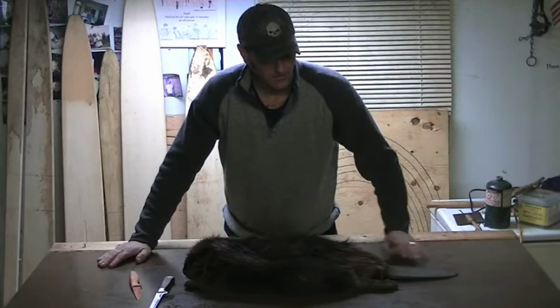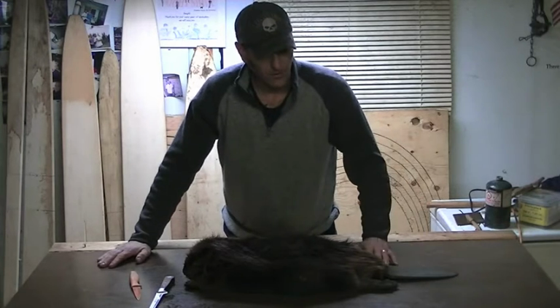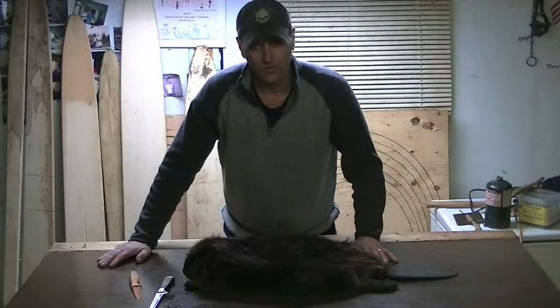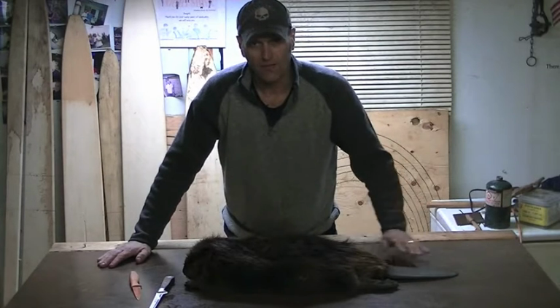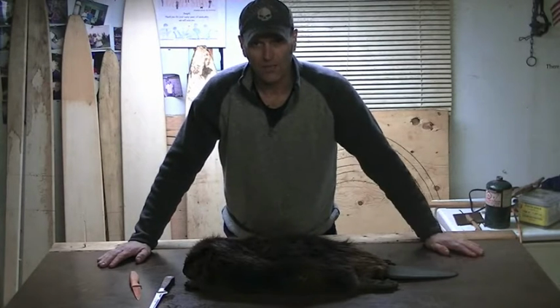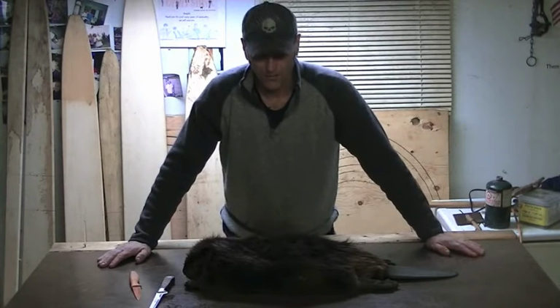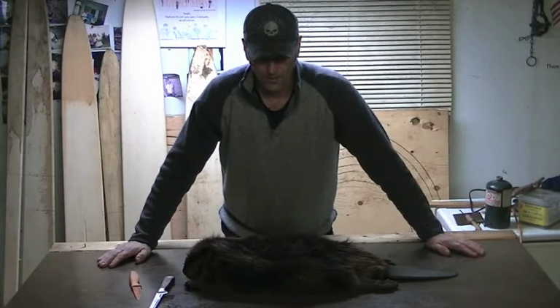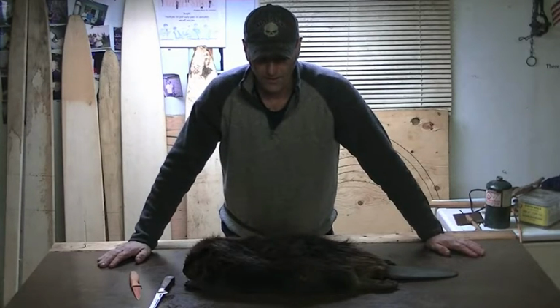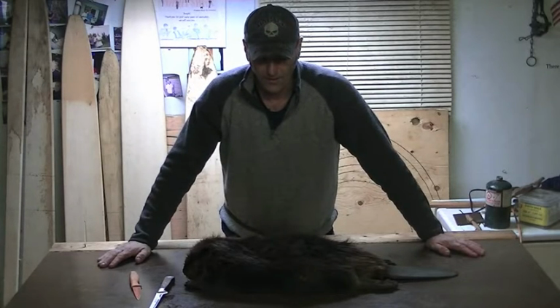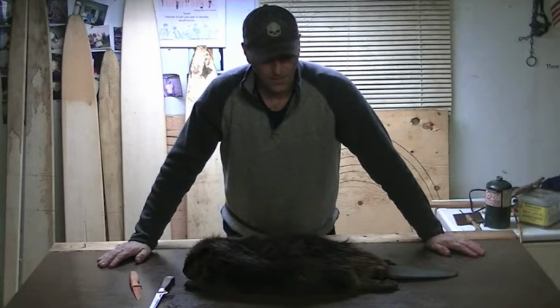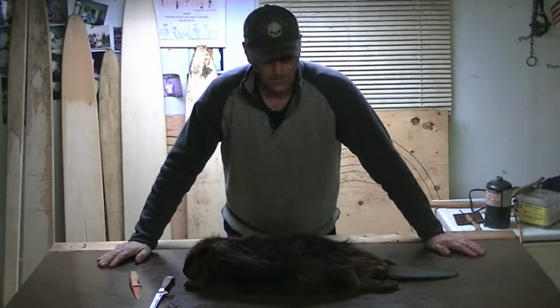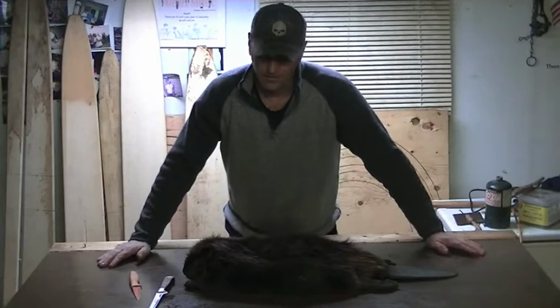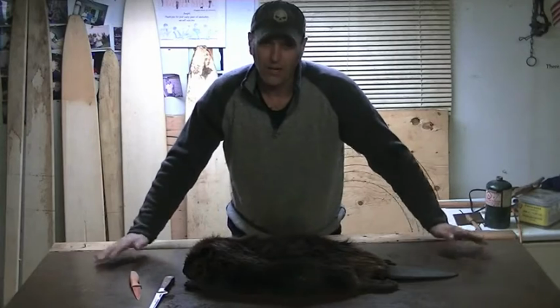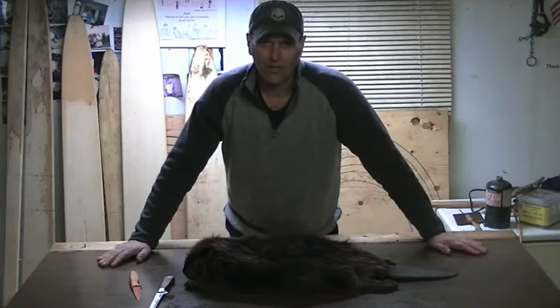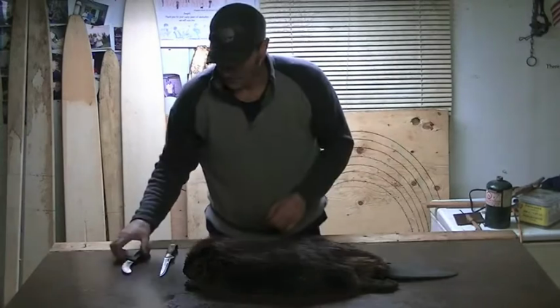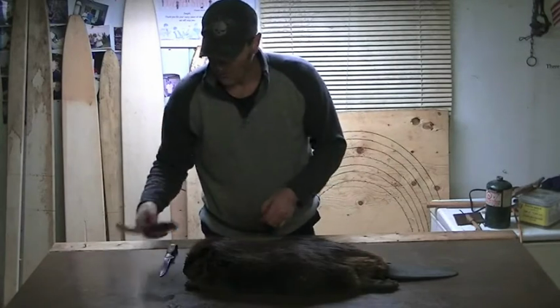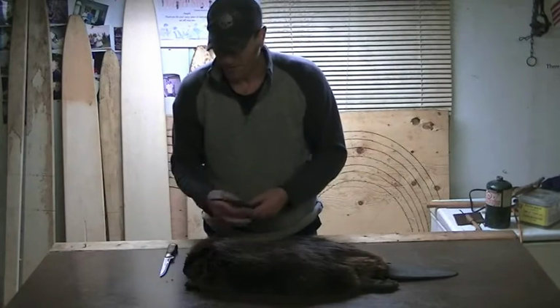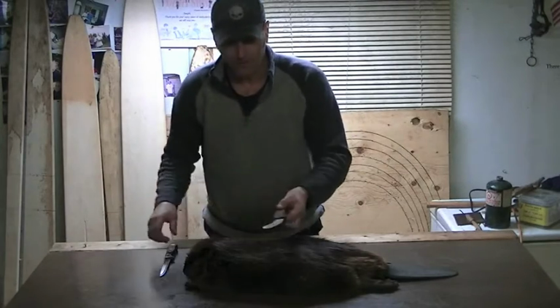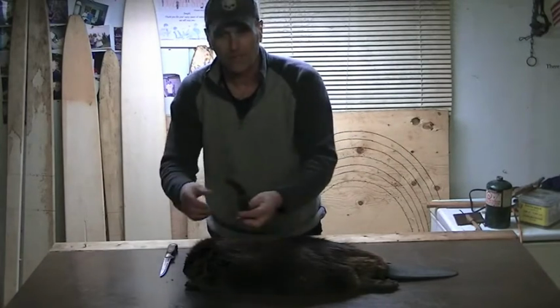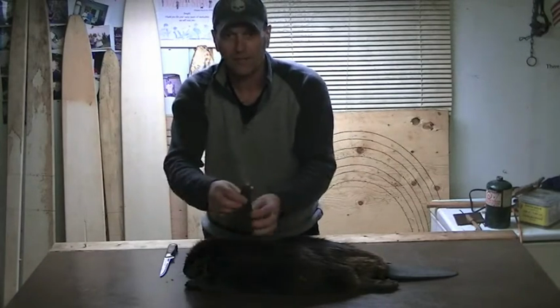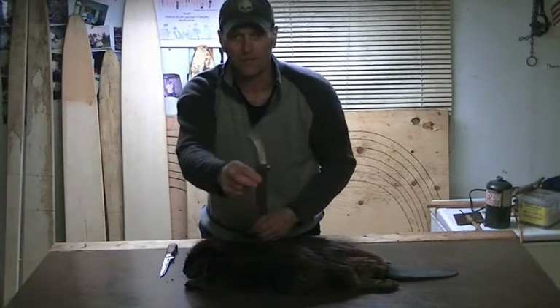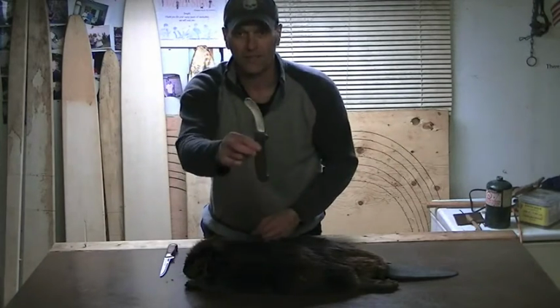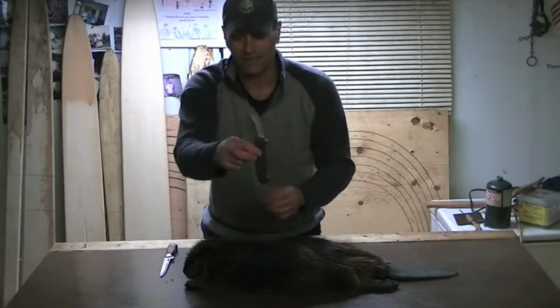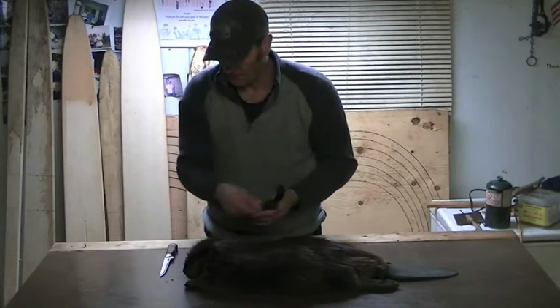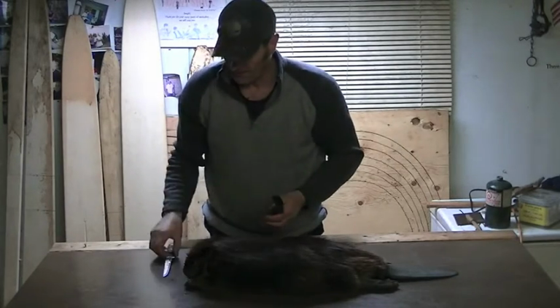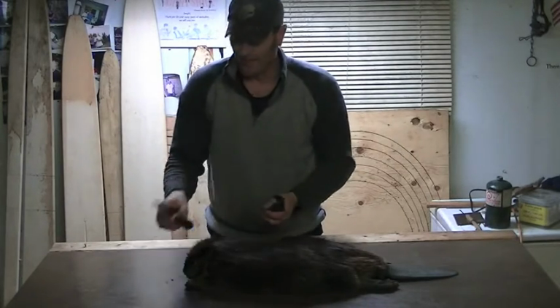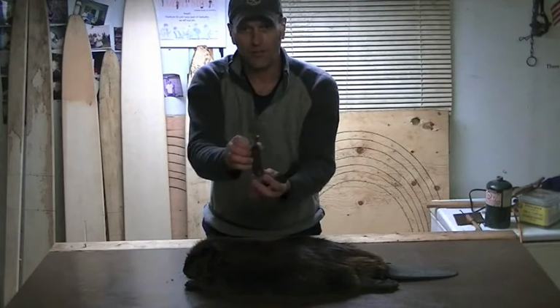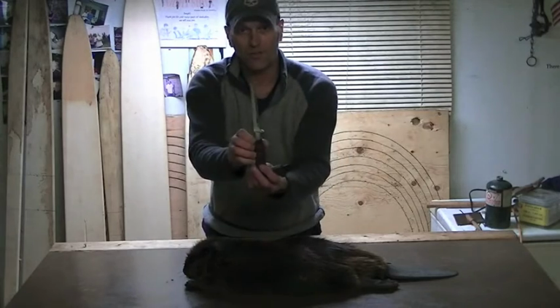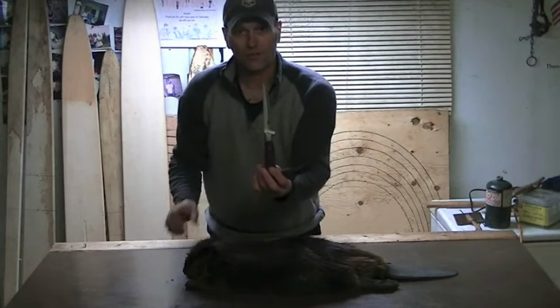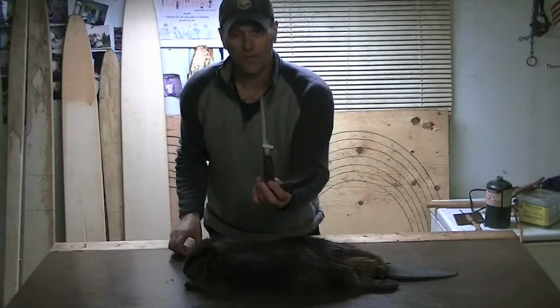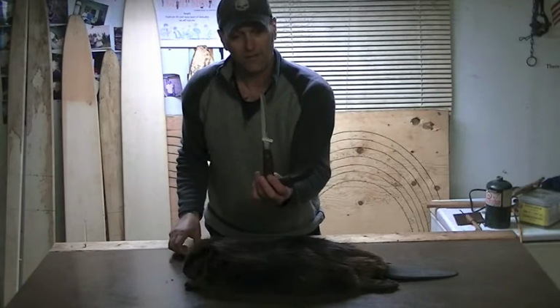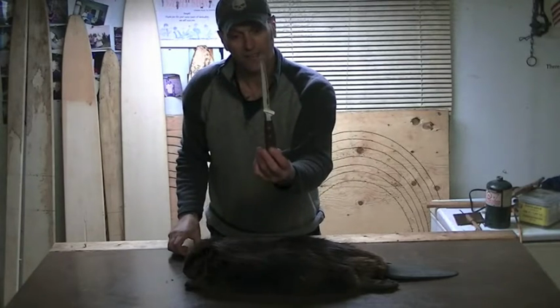I know there's many different ways to do this but this is how I do it. The tools I have — I've got my beaver skinning knife and I use these two tools as well.